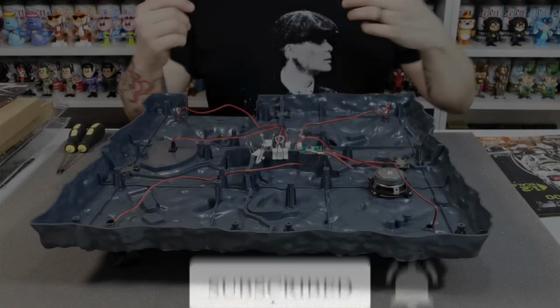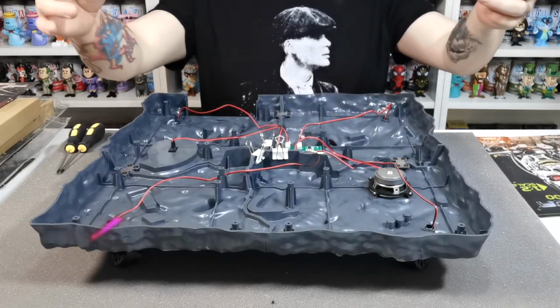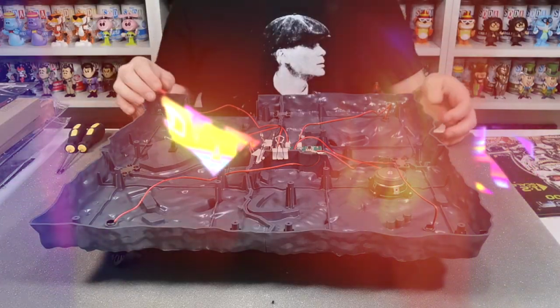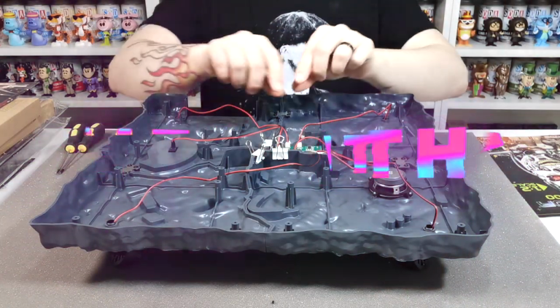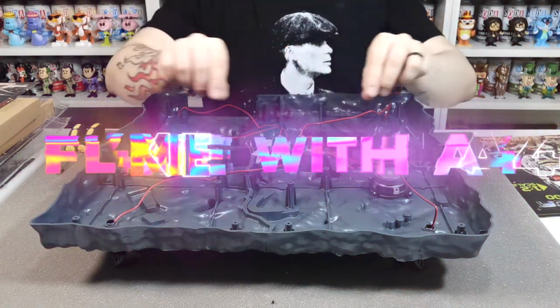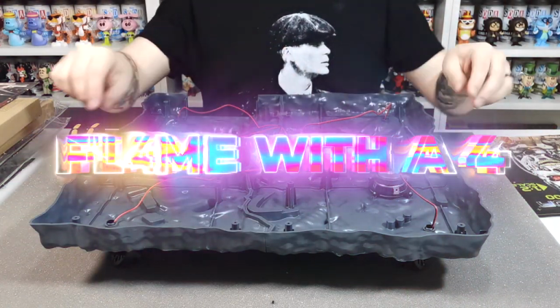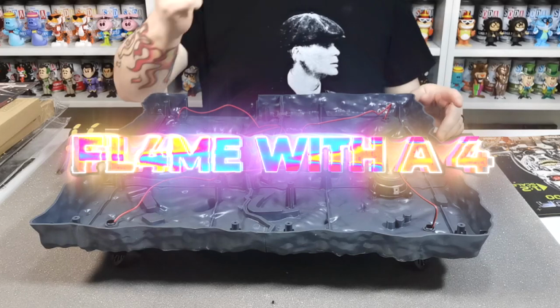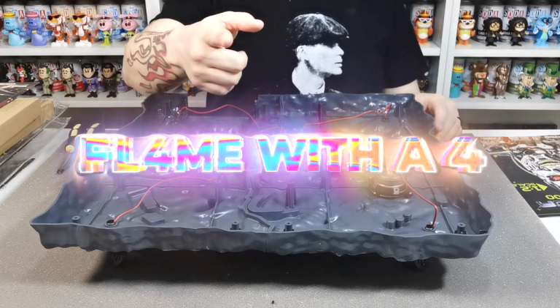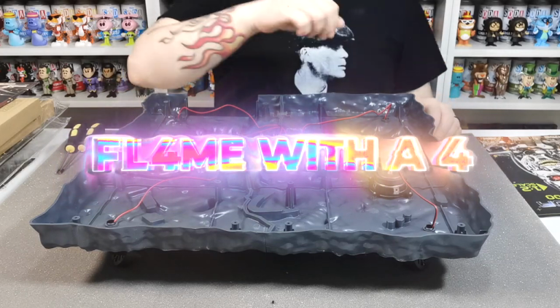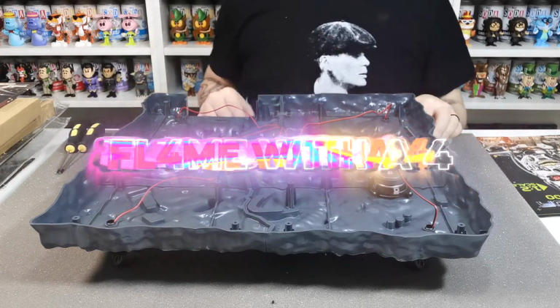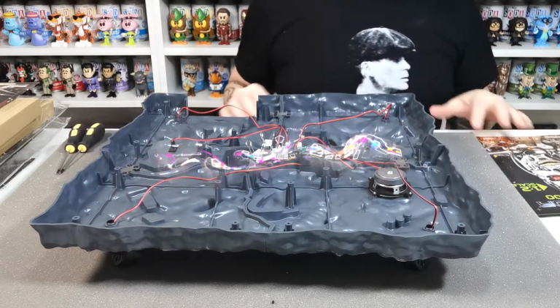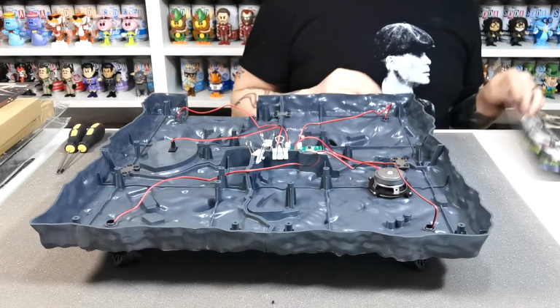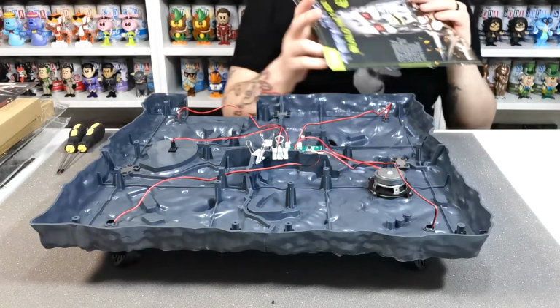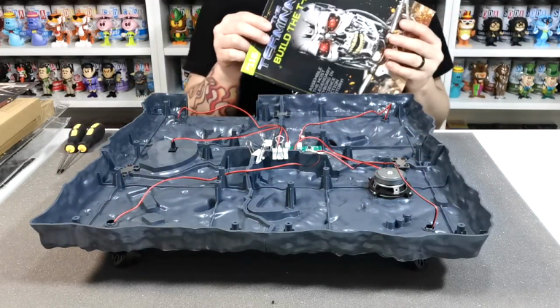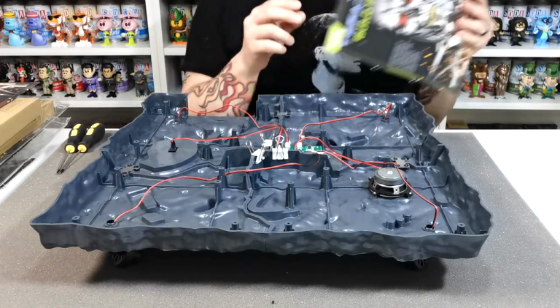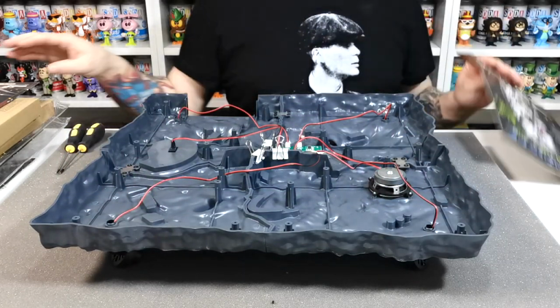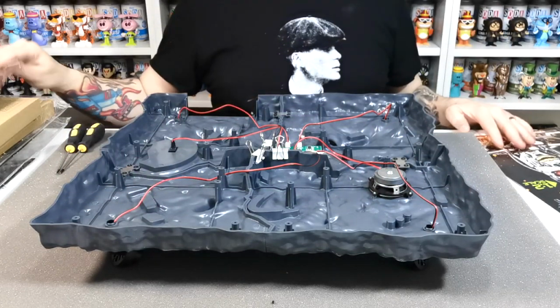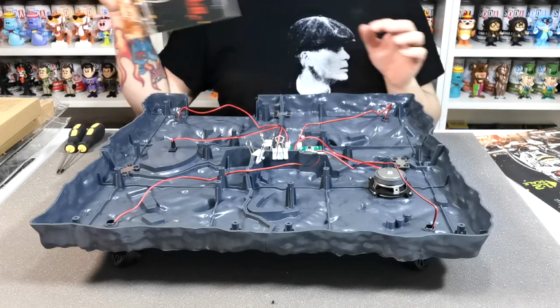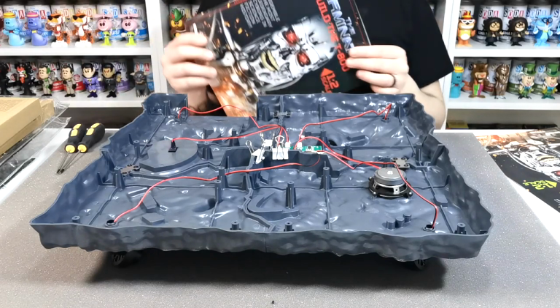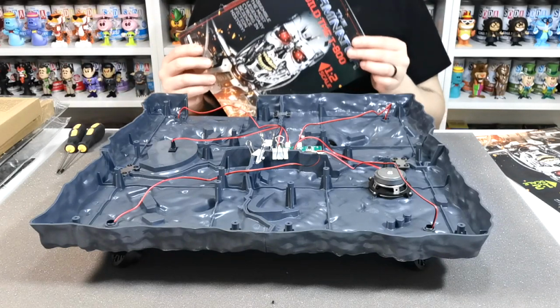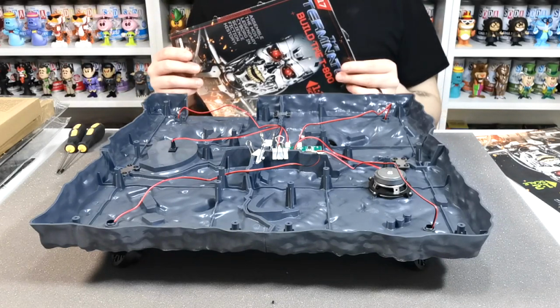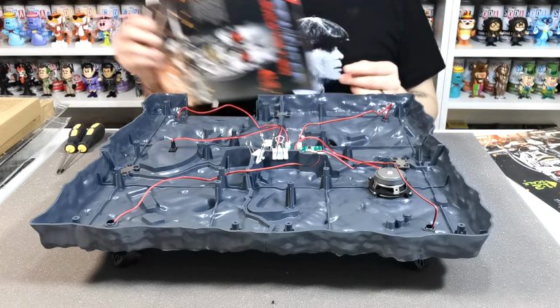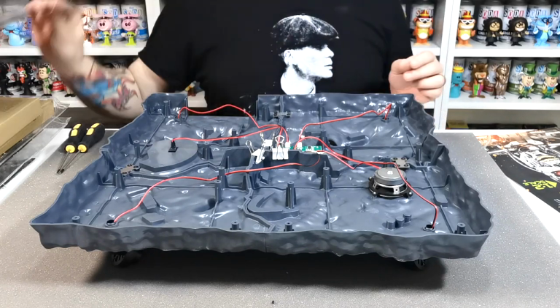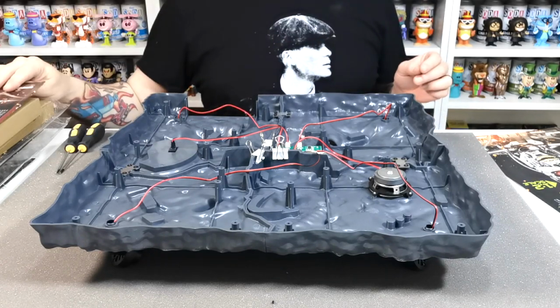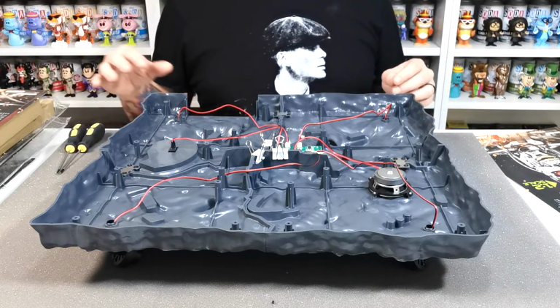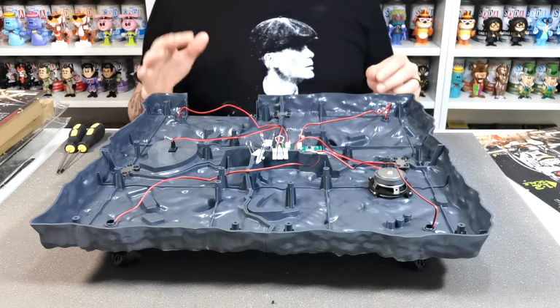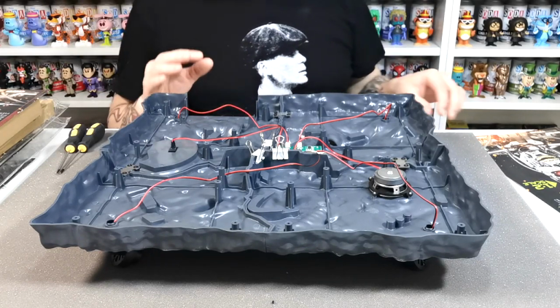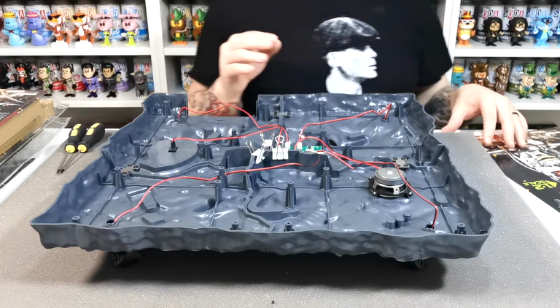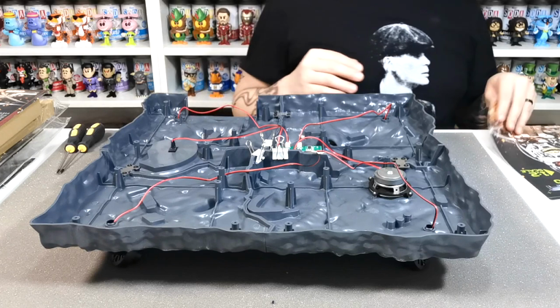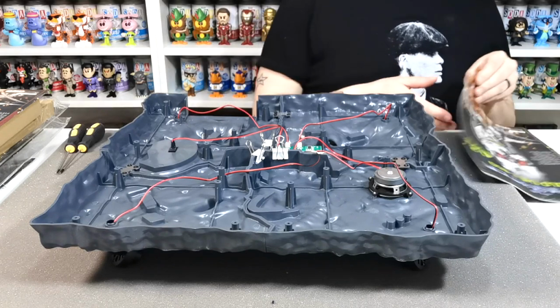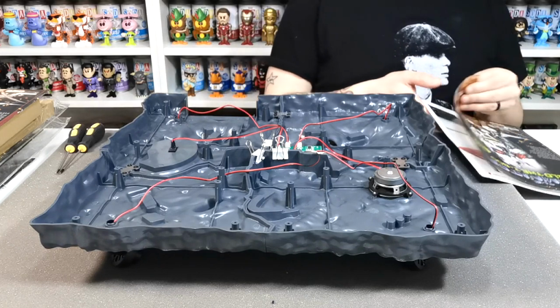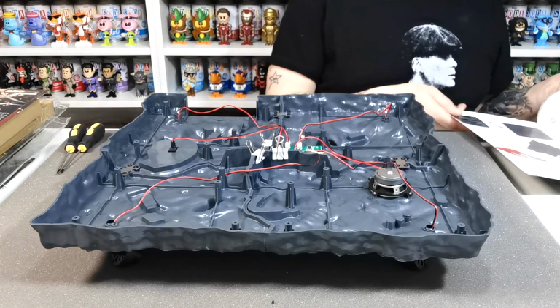What's up guys, welcome to my channel Flame with a 4. In this video we're going to be doing issue 116 and issue 117 of Build the Terminator.